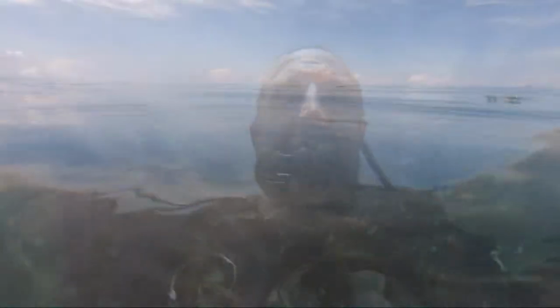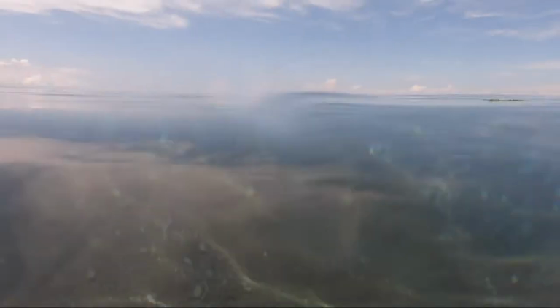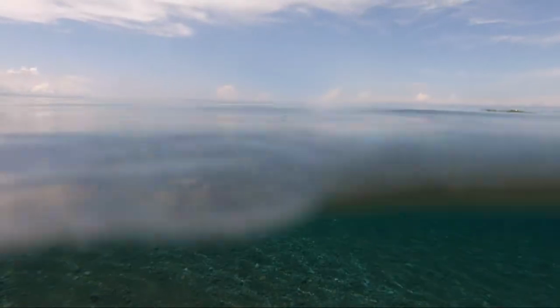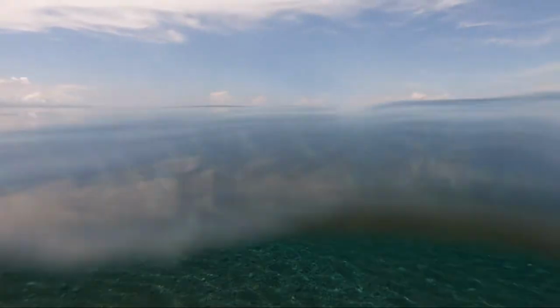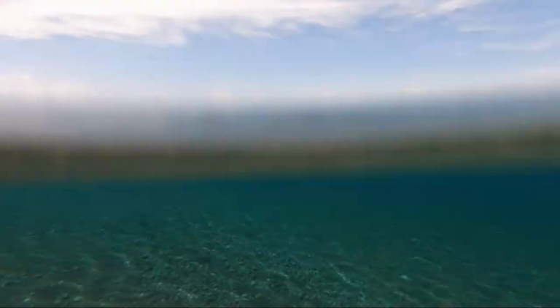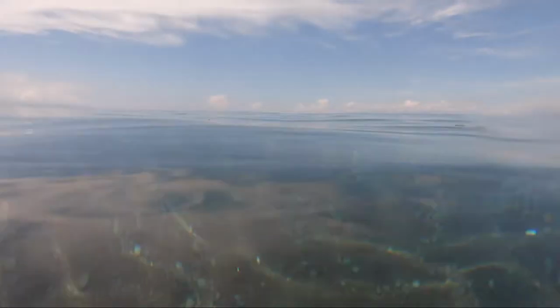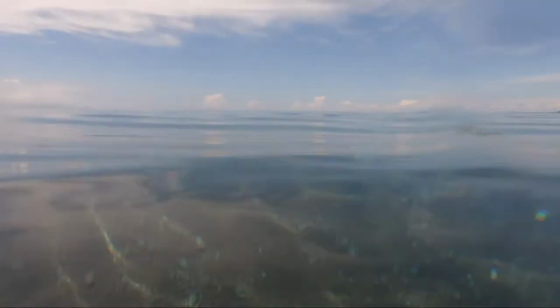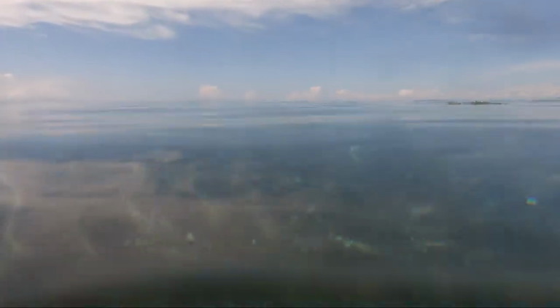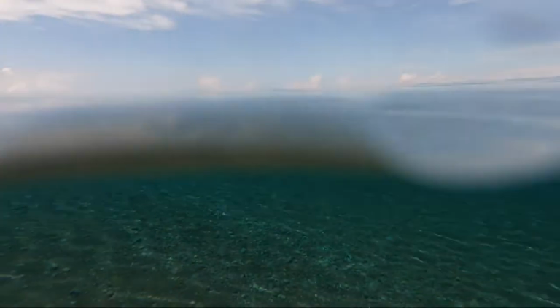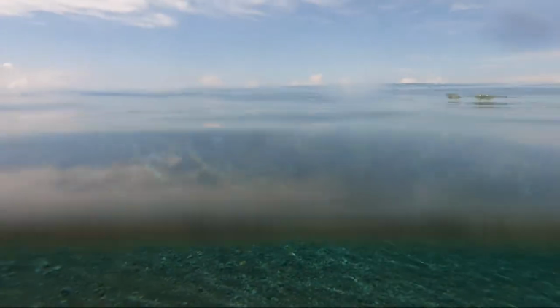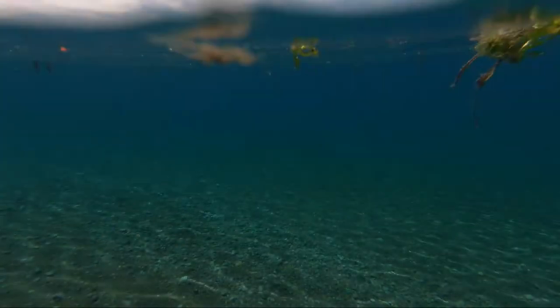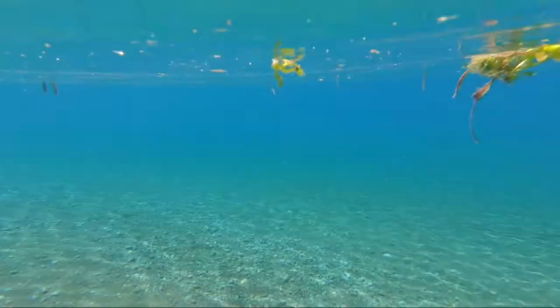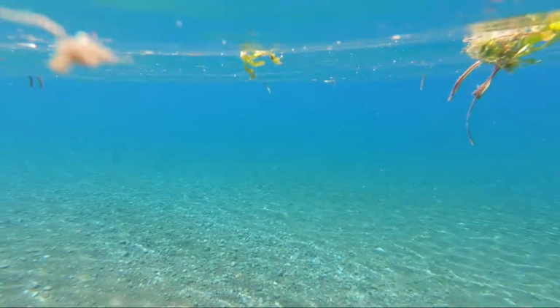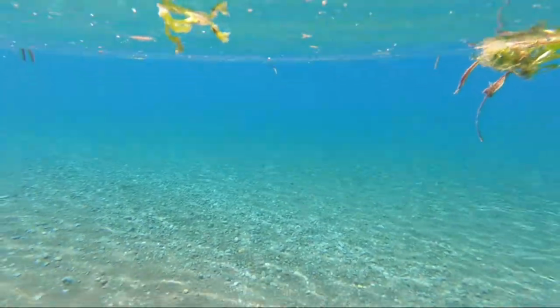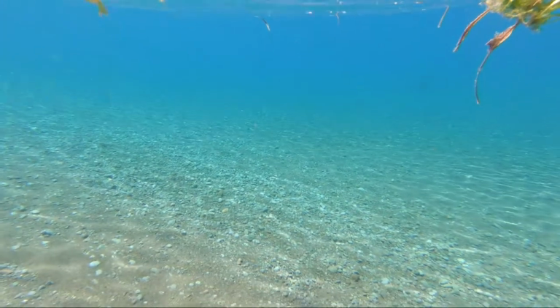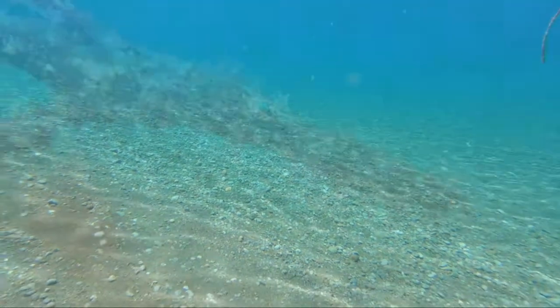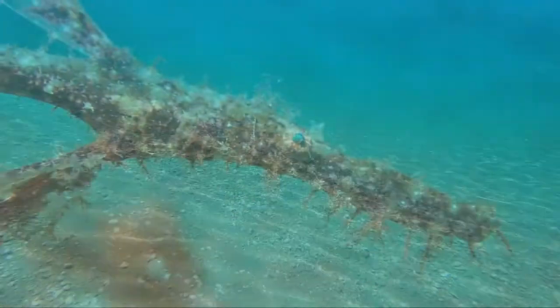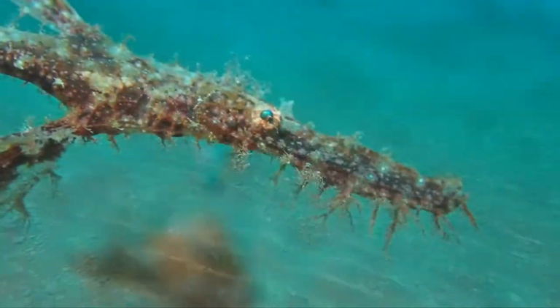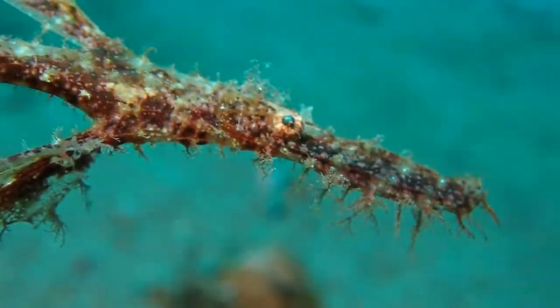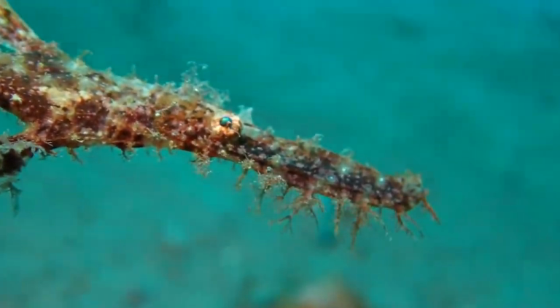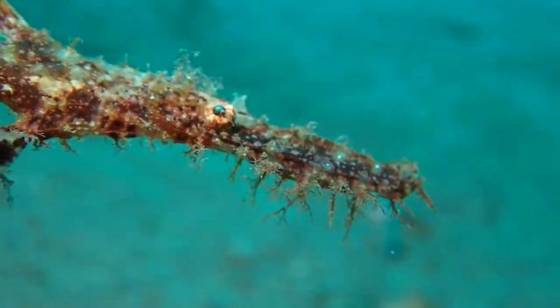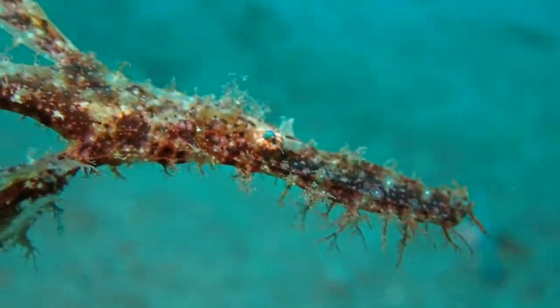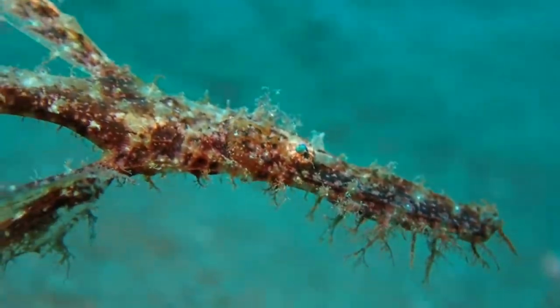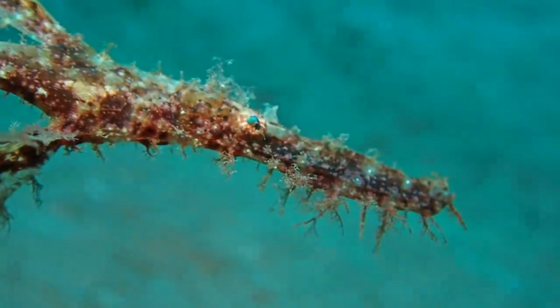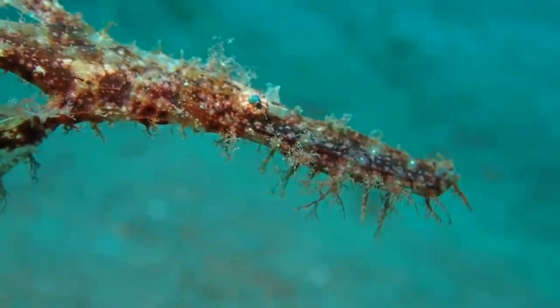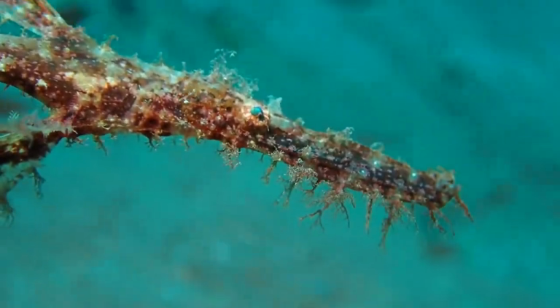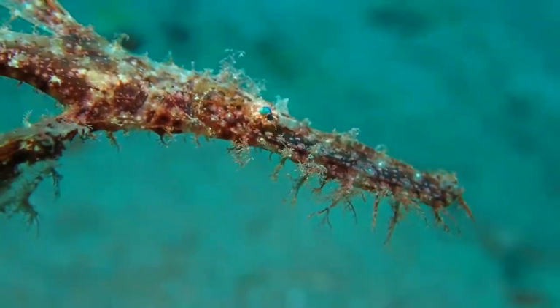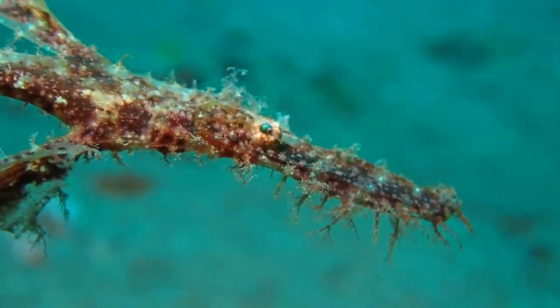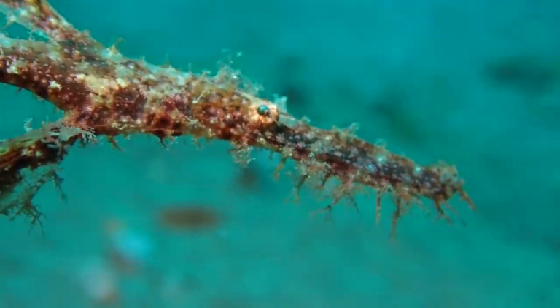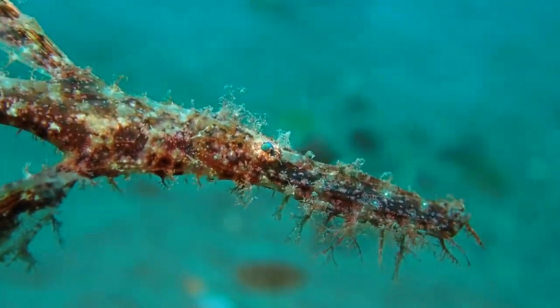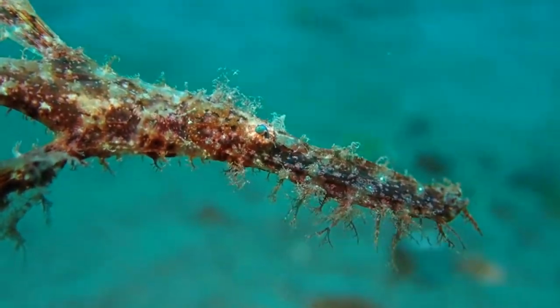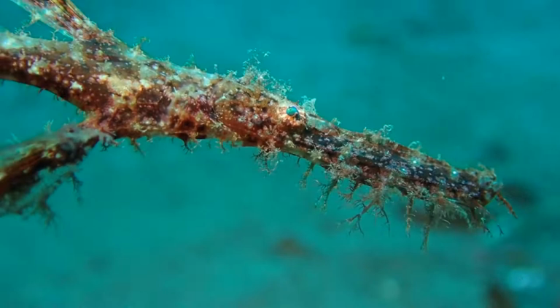This is how calm the ocean is these days in Darwin. And this is the amazing critter life we're seeing these days.